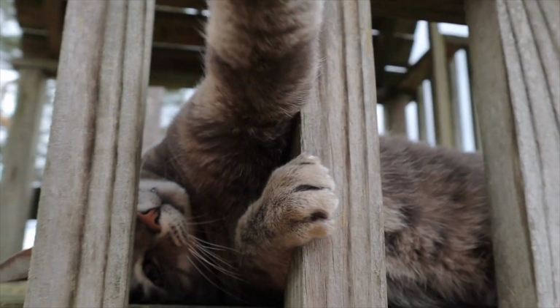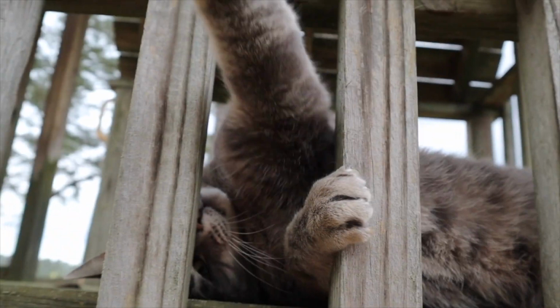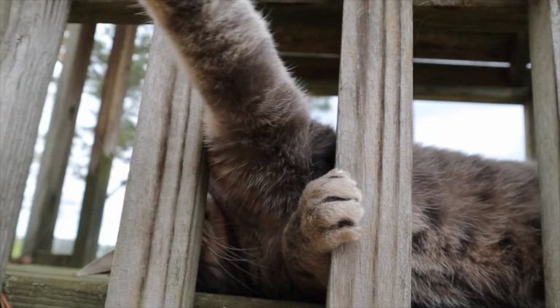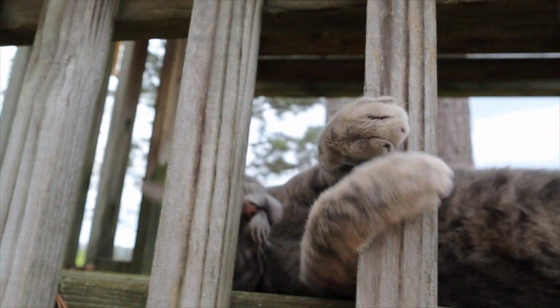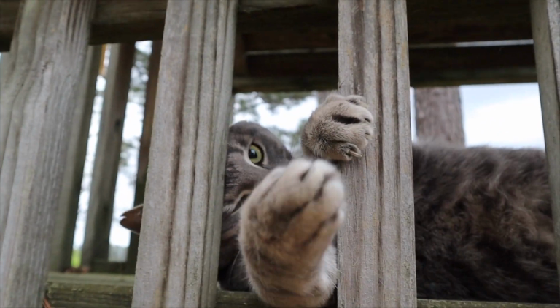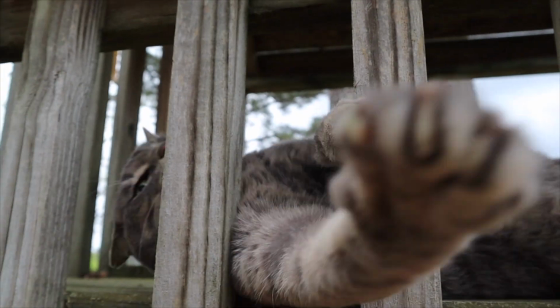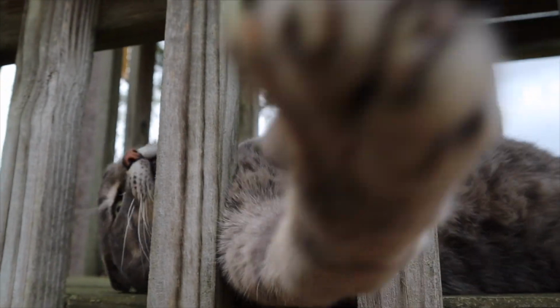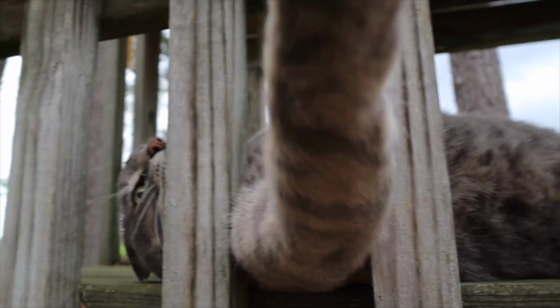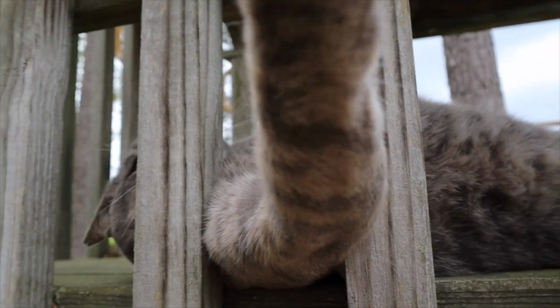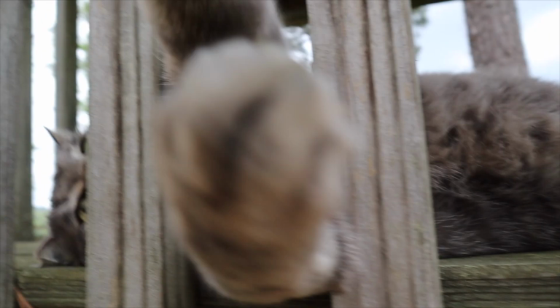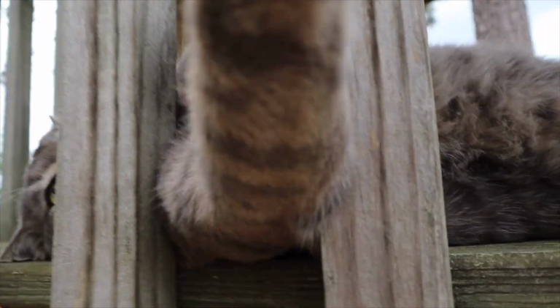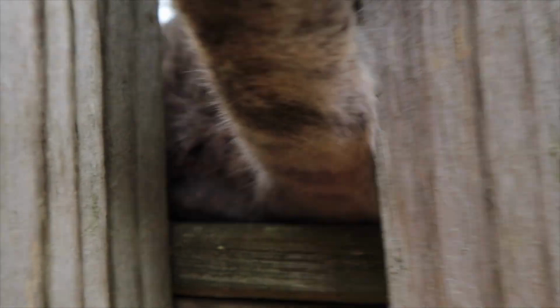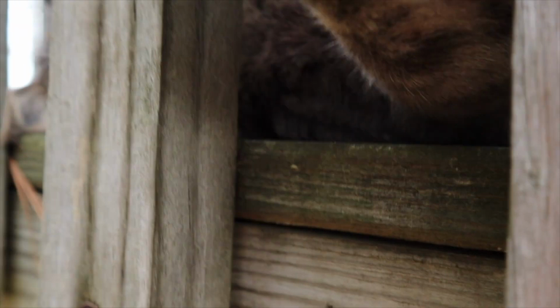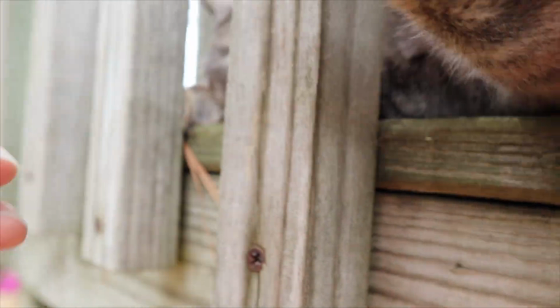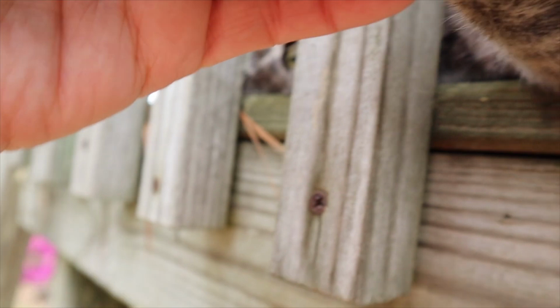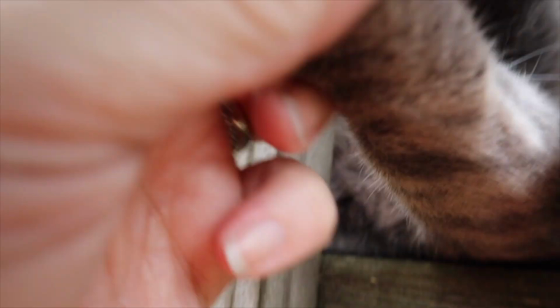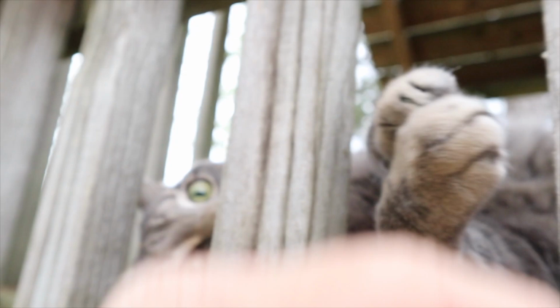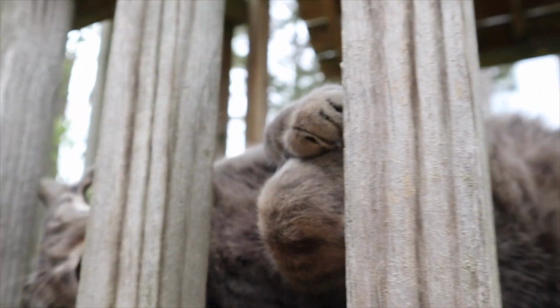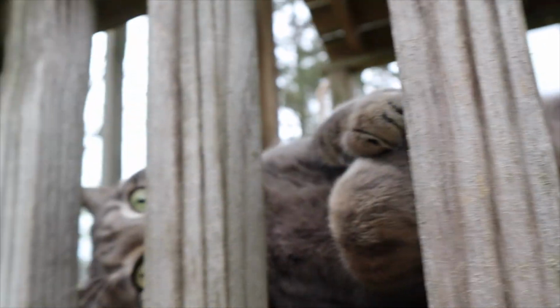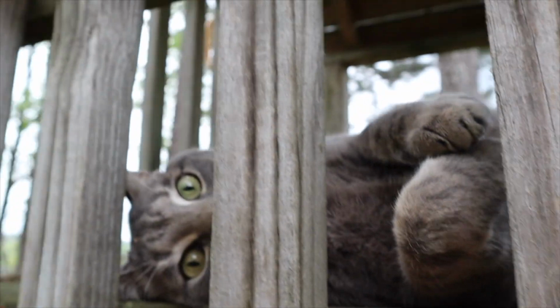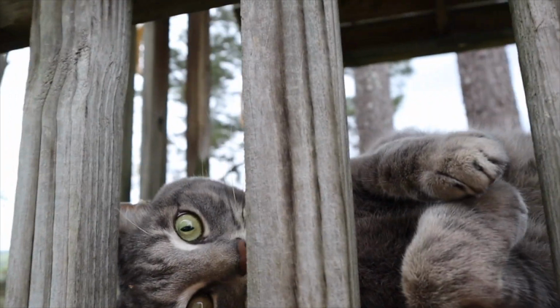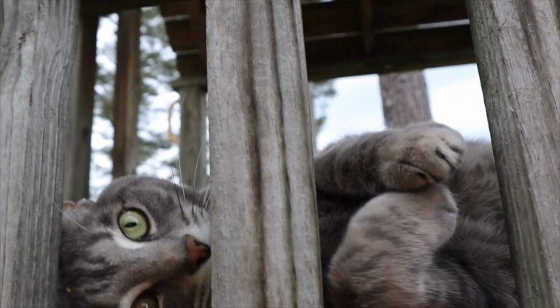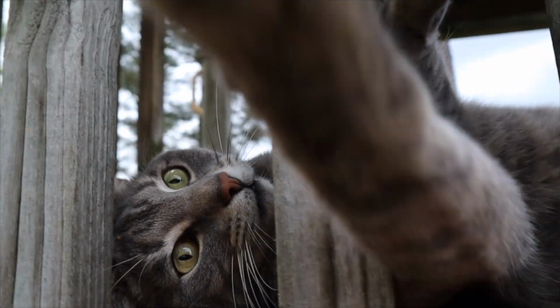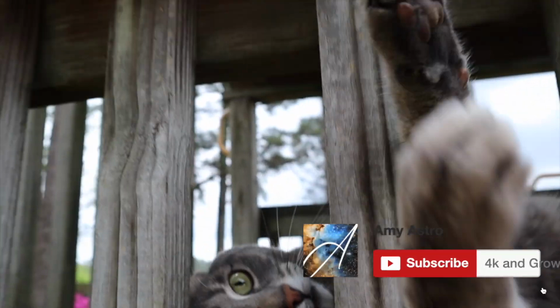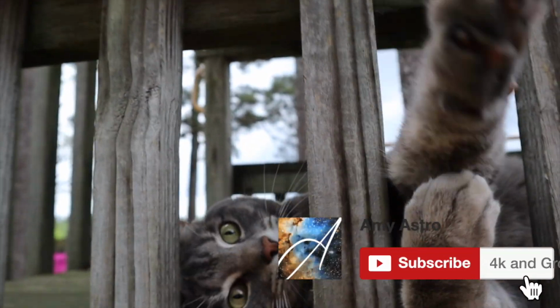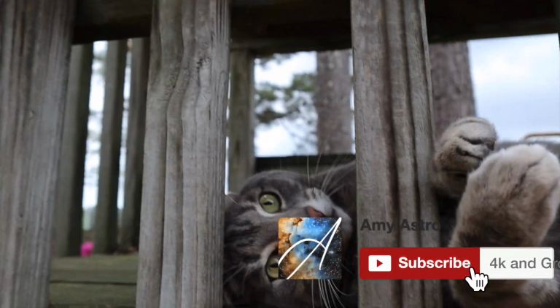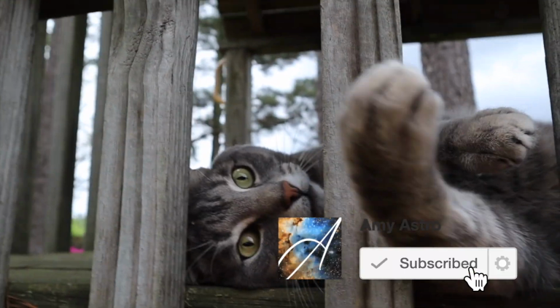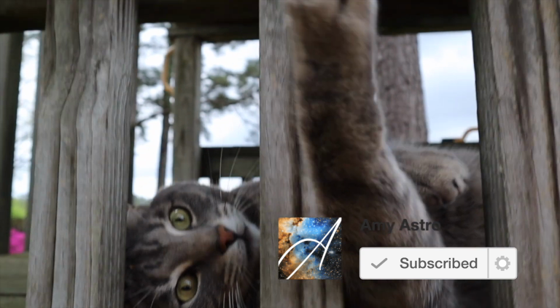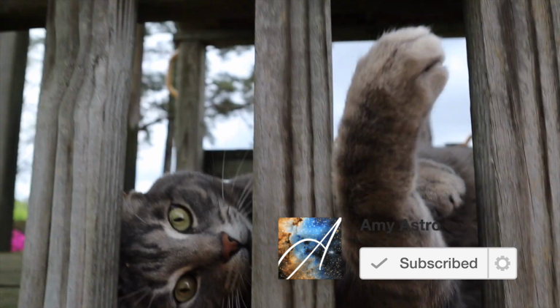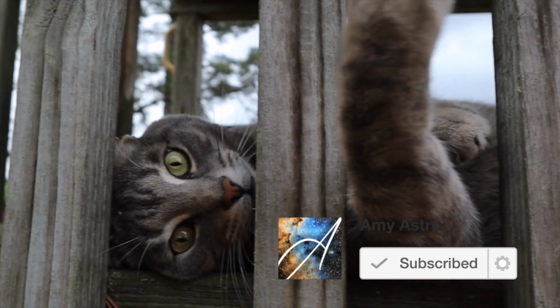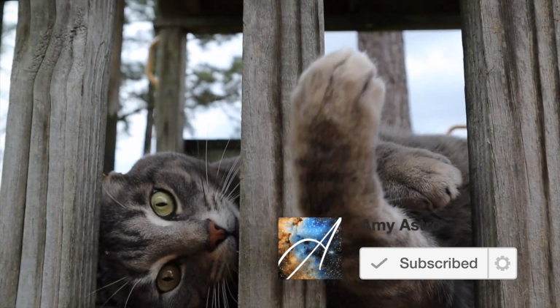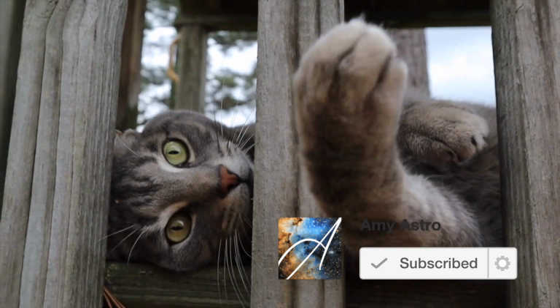Oh, what are you doing, Pastor? Nope, nope, nope, nope! I see what you're doing — you want the fuzzy thing on the camera!